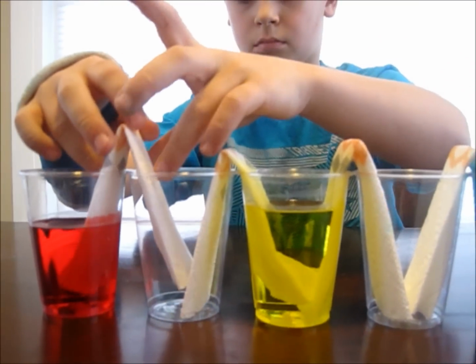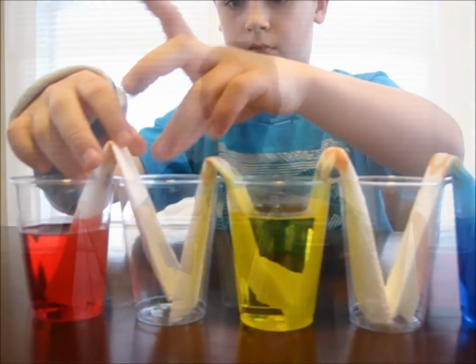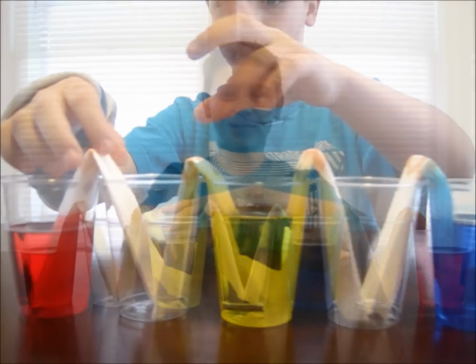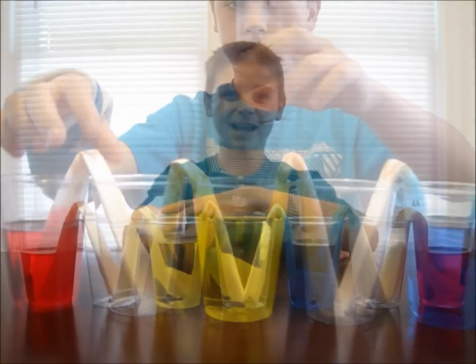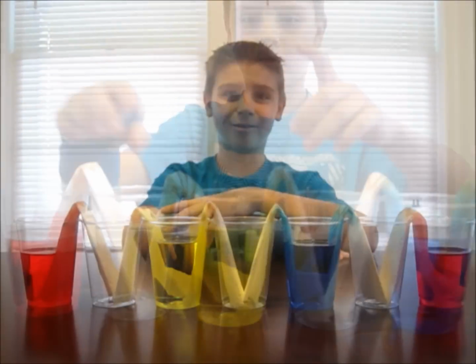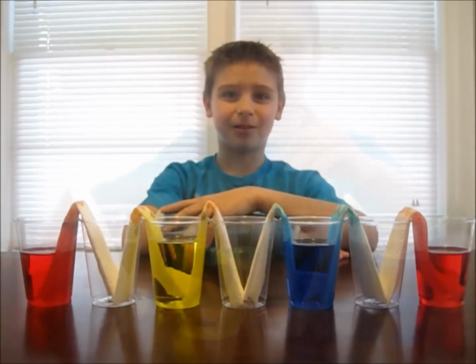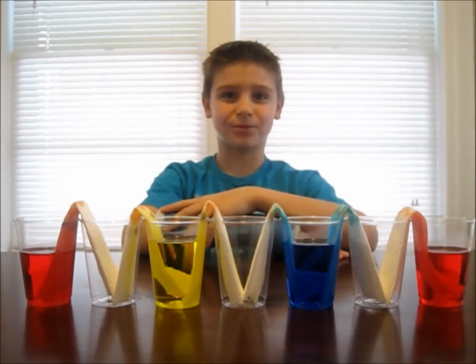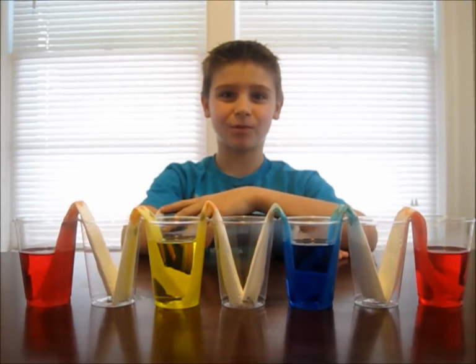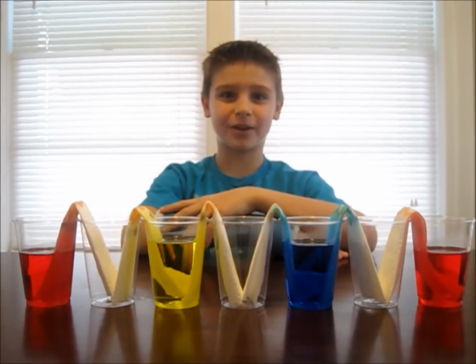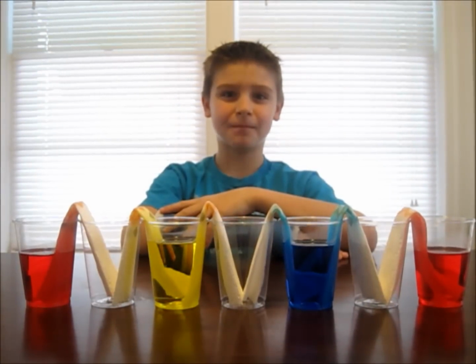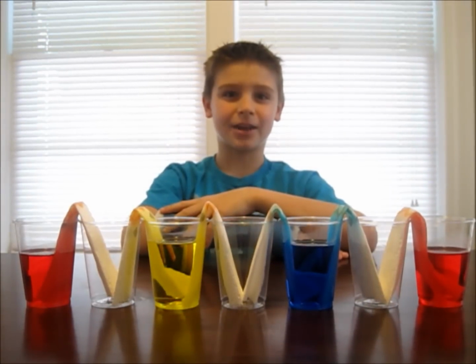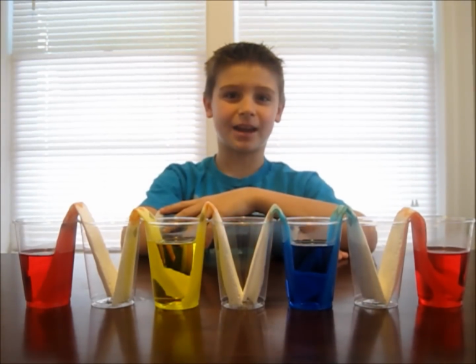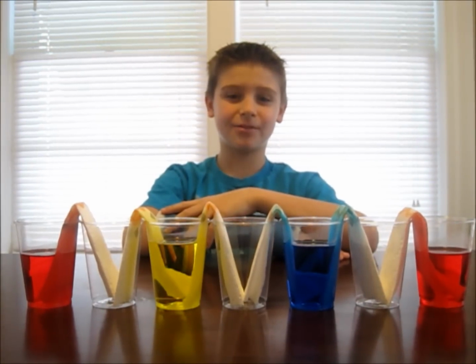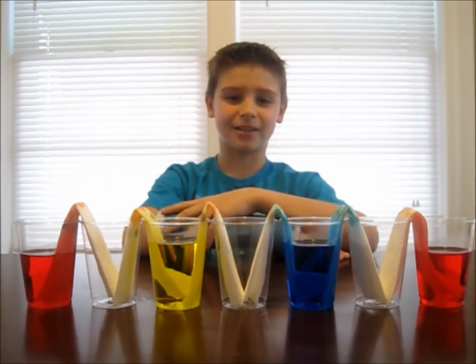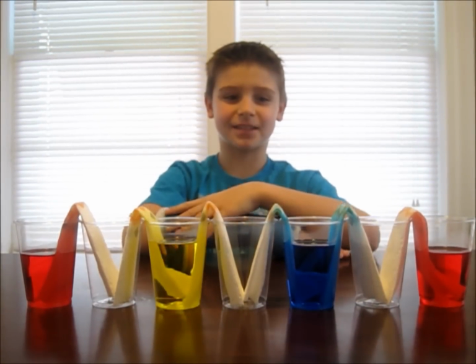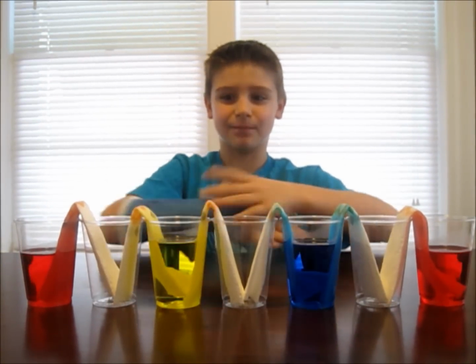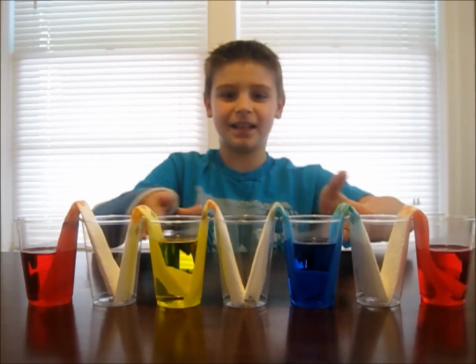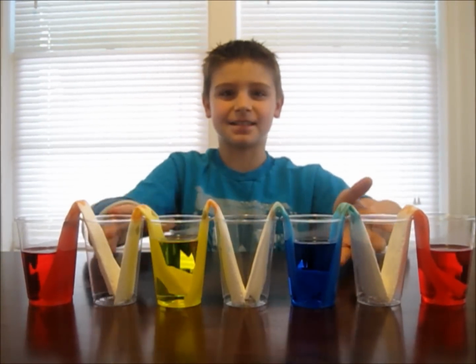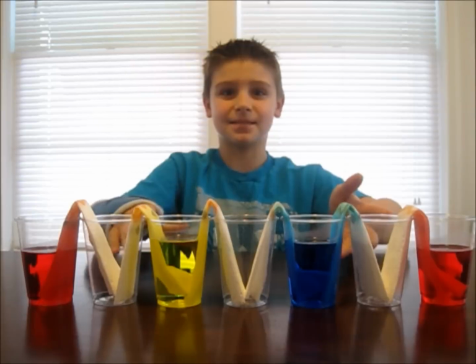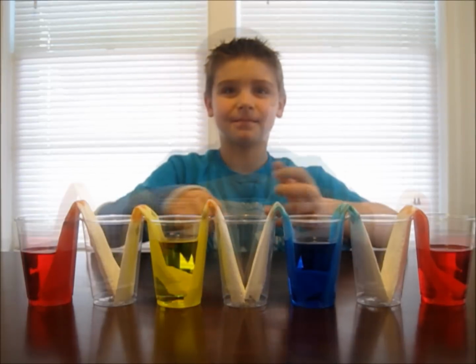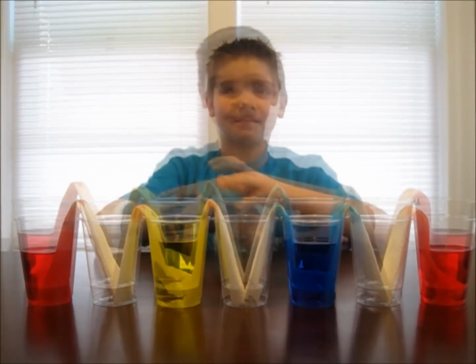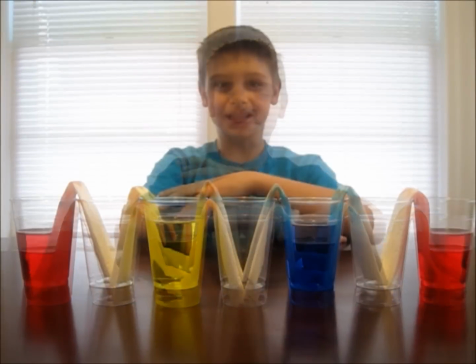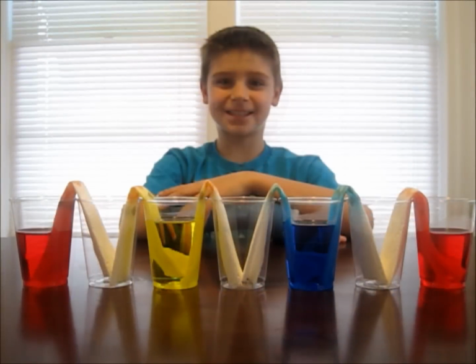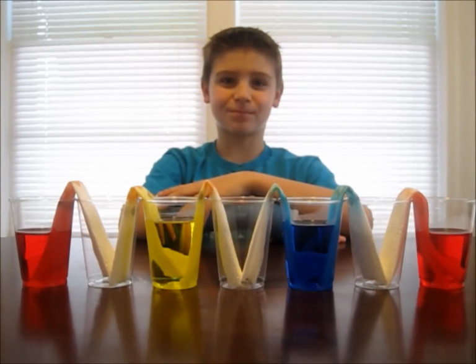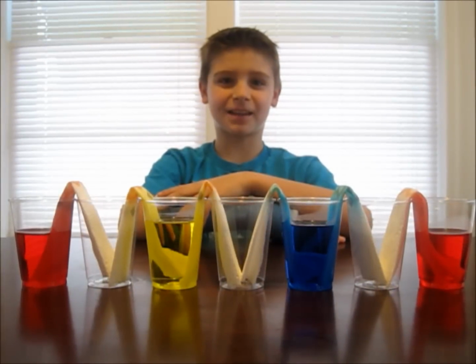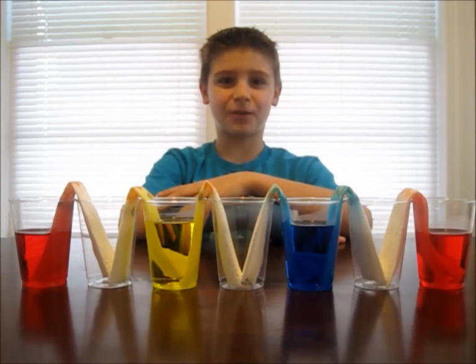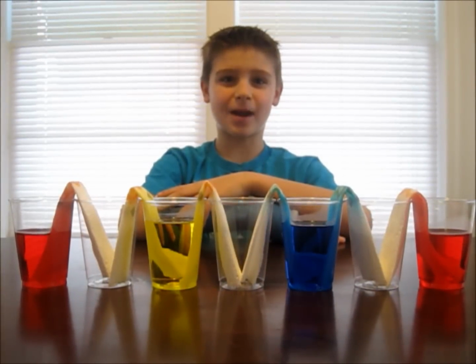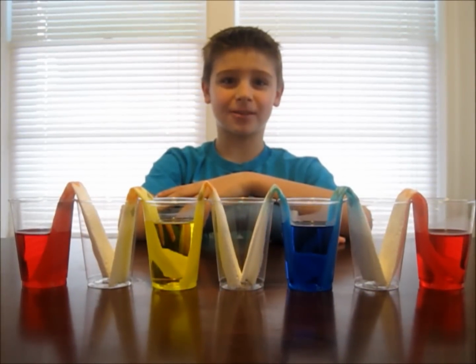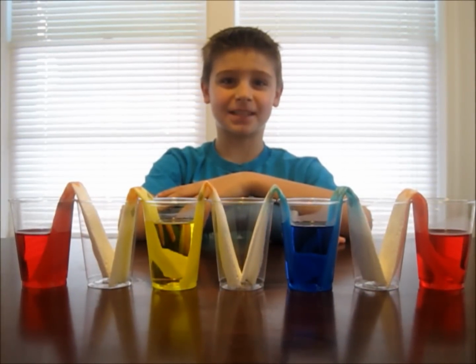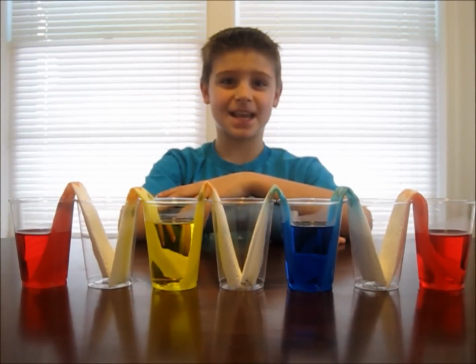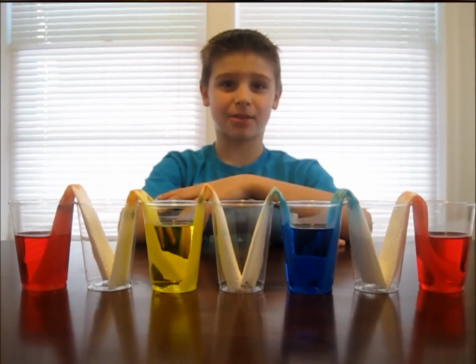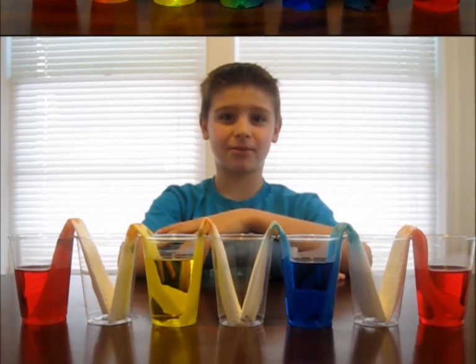The paper towel will absorb the water and create new colors in the empty glasses. Let's check back in a few hours to see how they're doing.